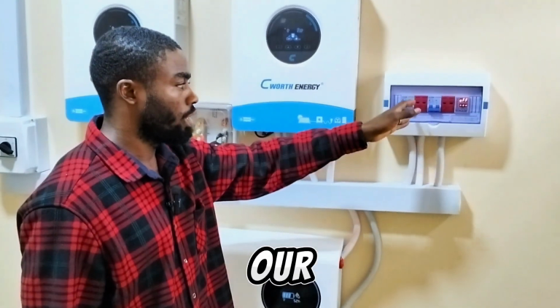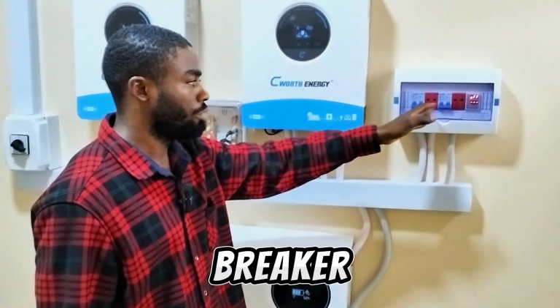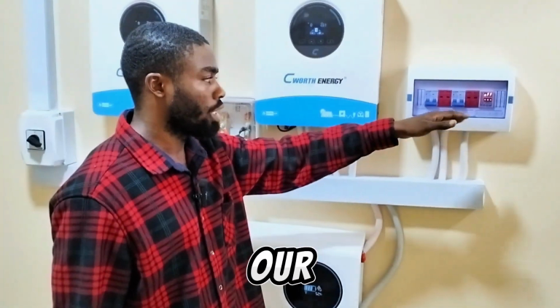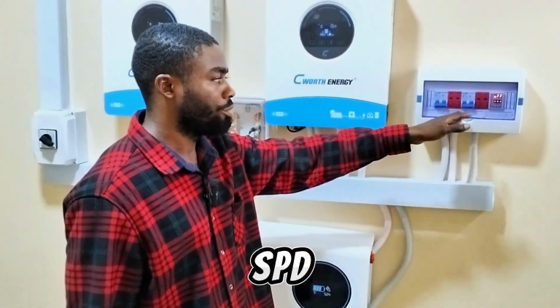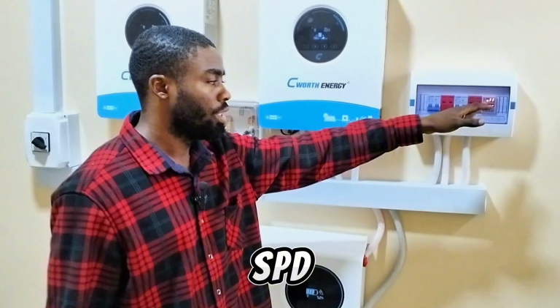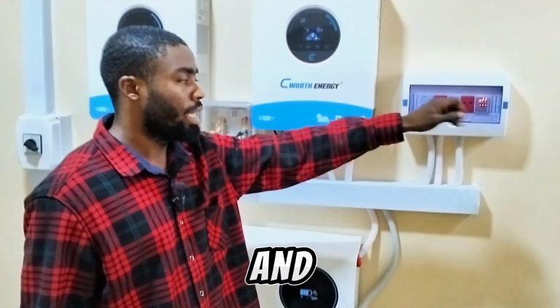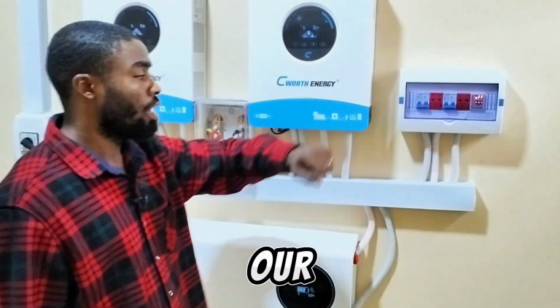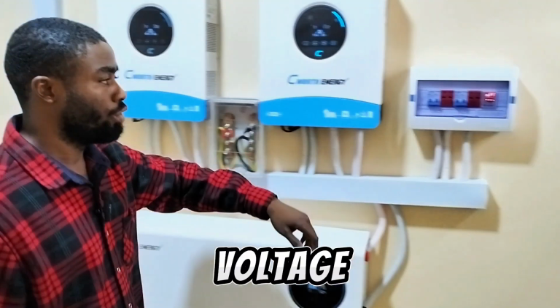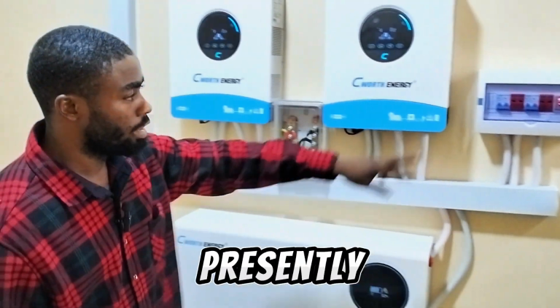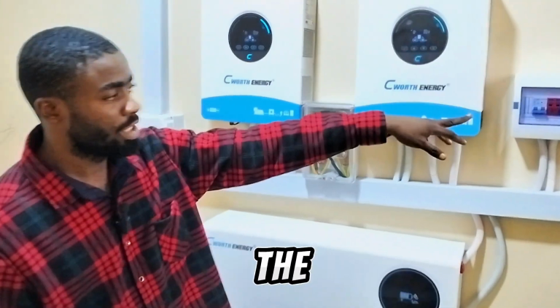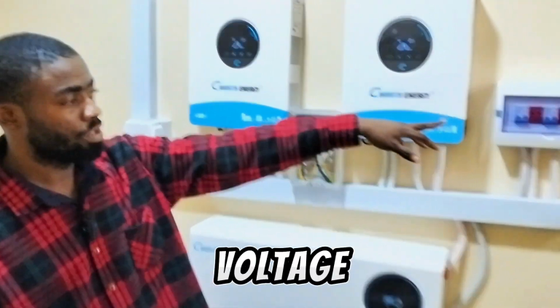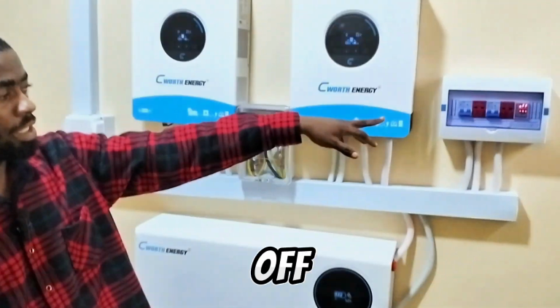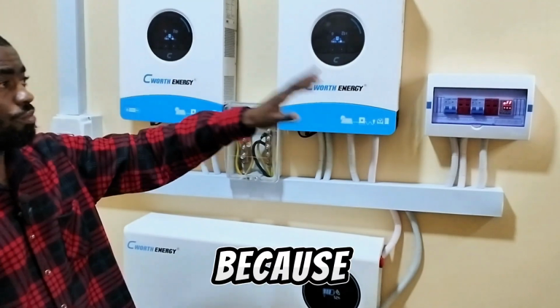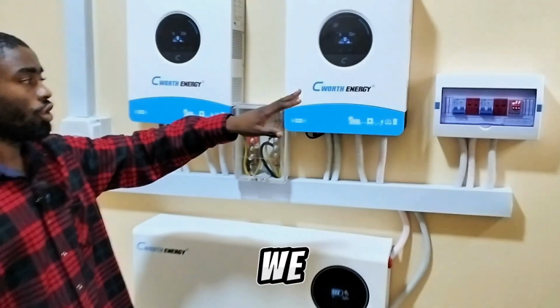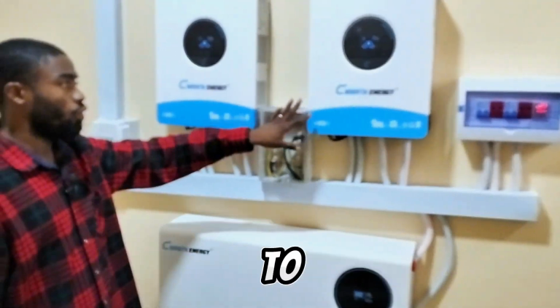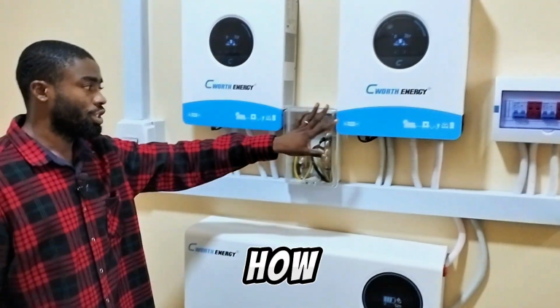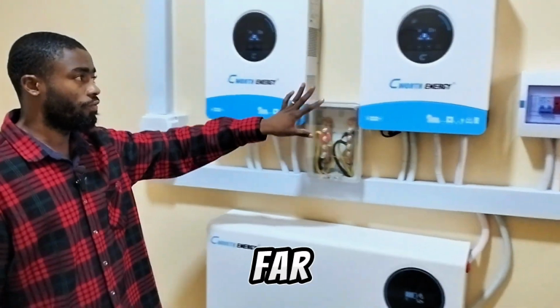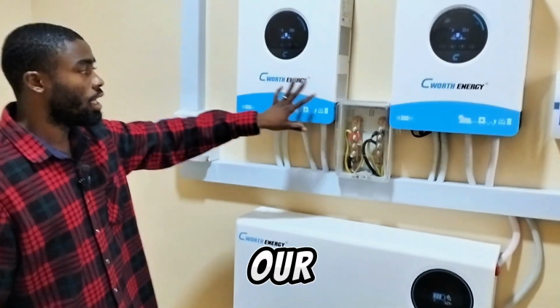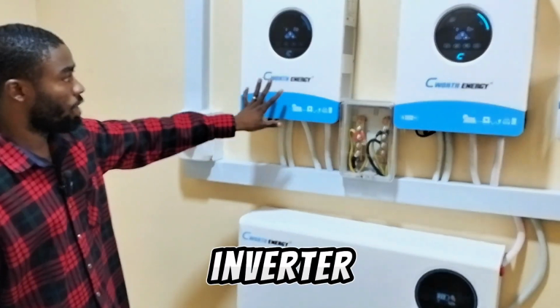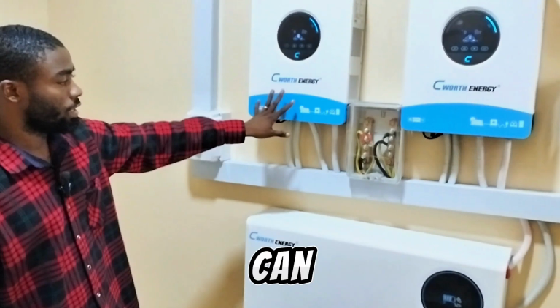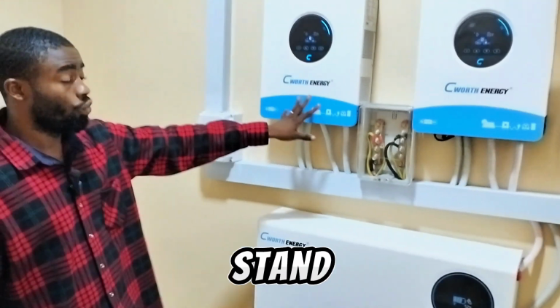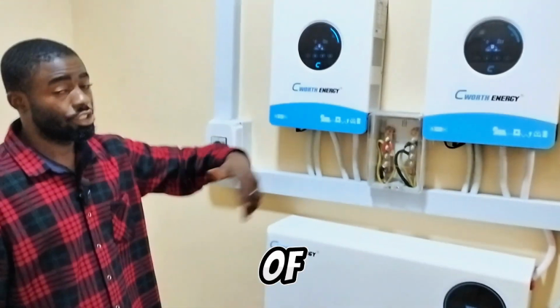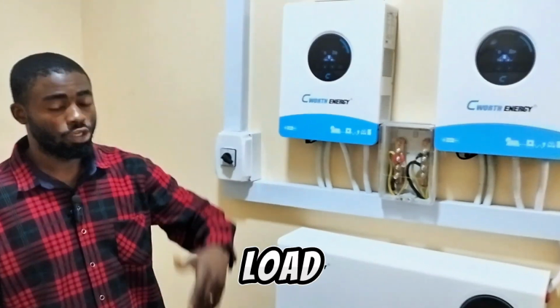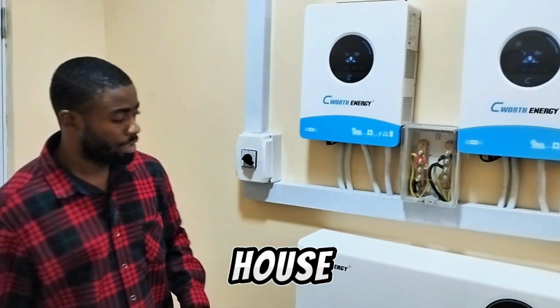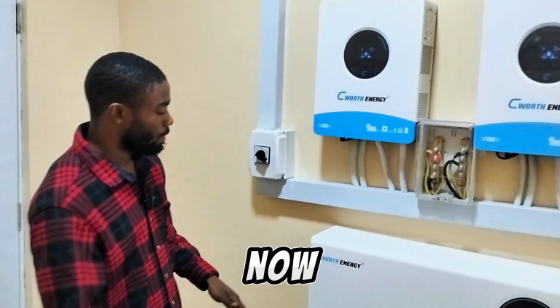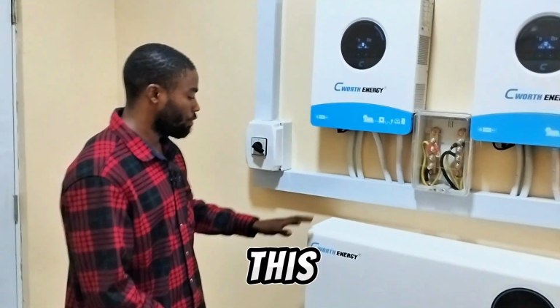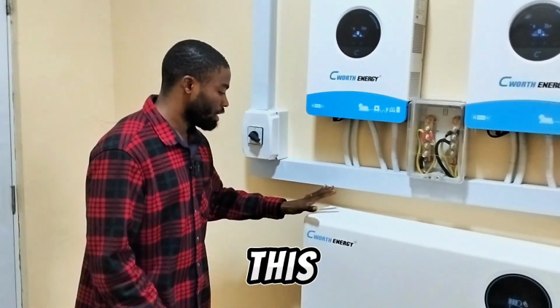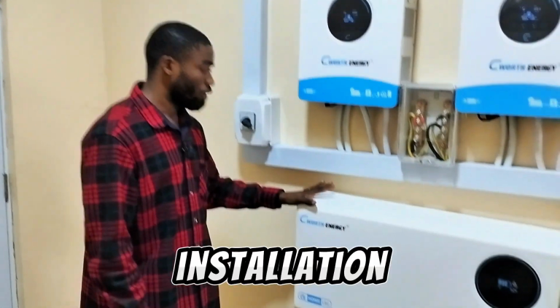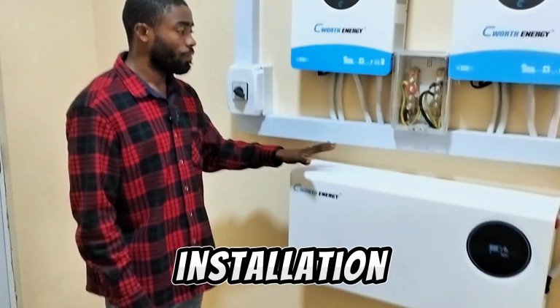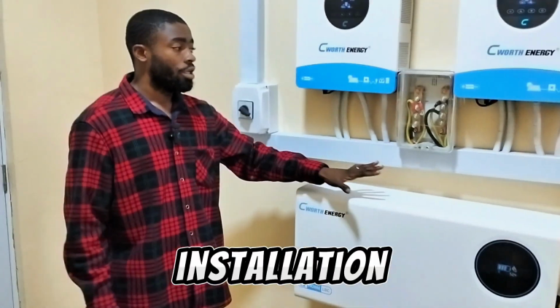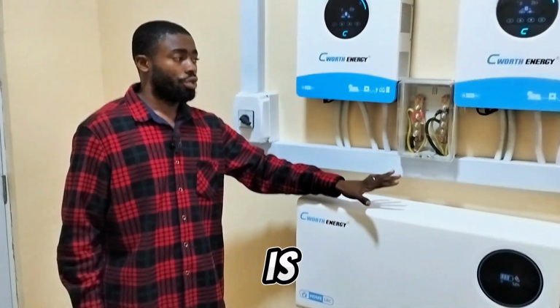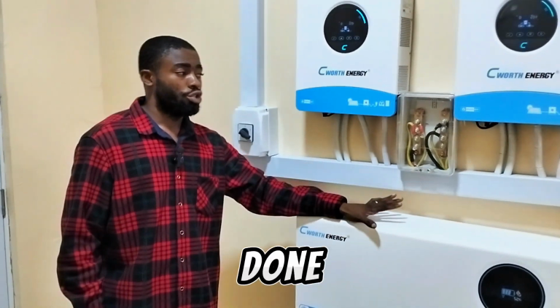Here we have our regular accessories: our DC breaker, our SPD, and our voltage guard. Presently the voltage guard is off because we want to see how far our inverter can withstand some of the load in this house.